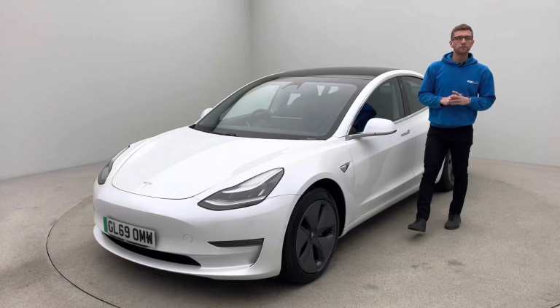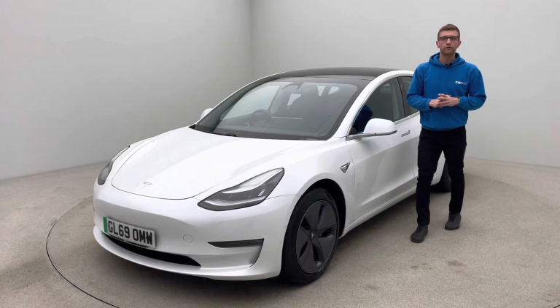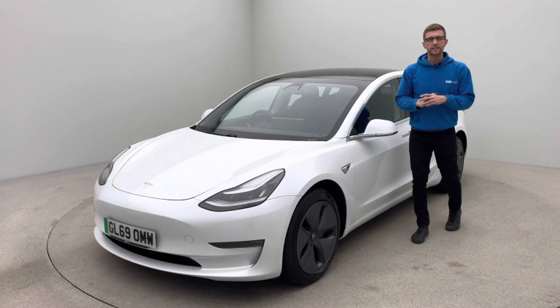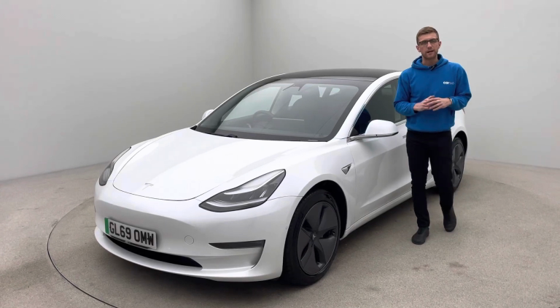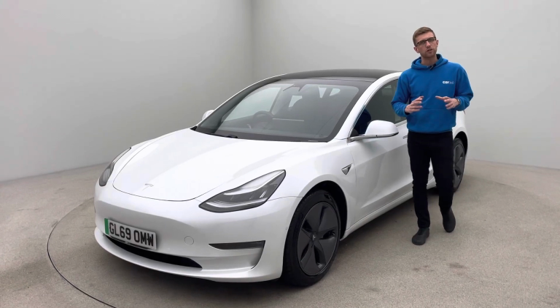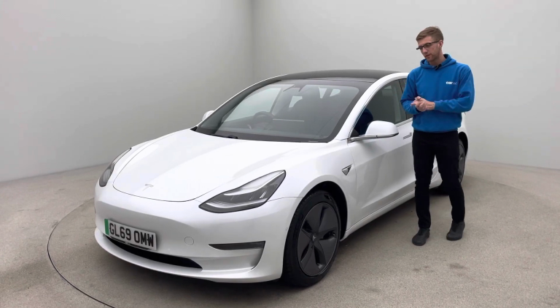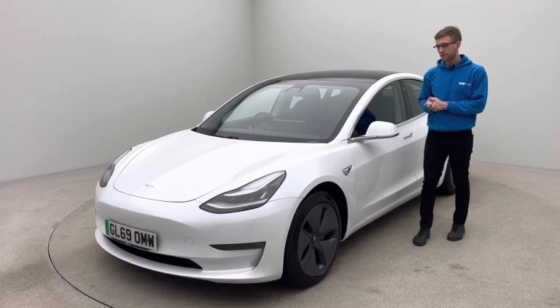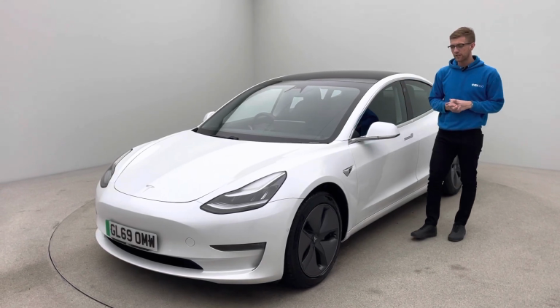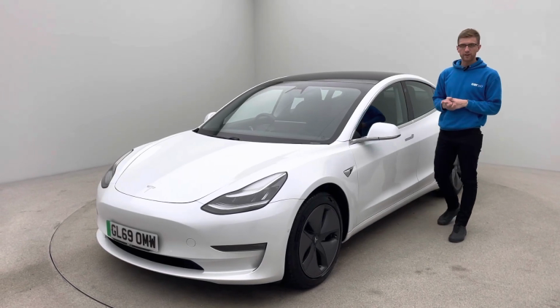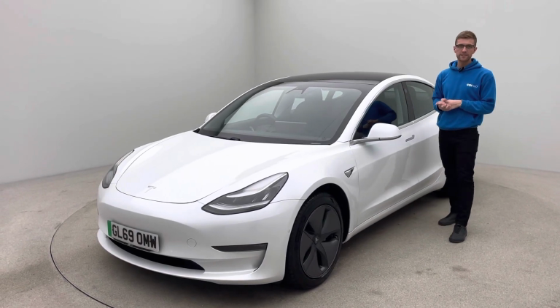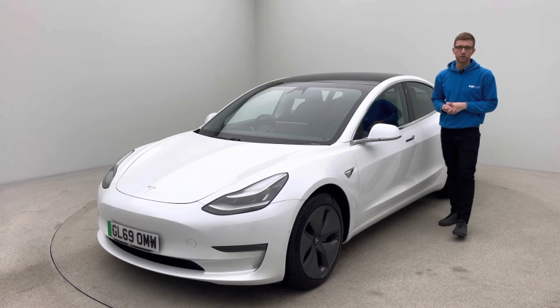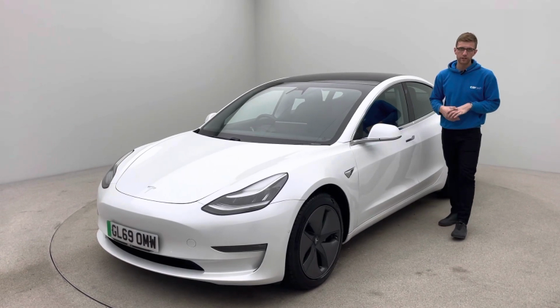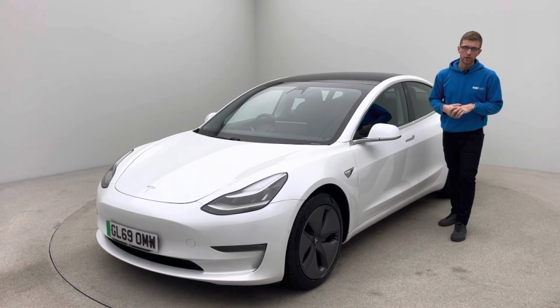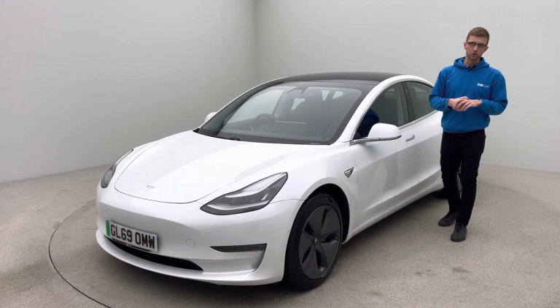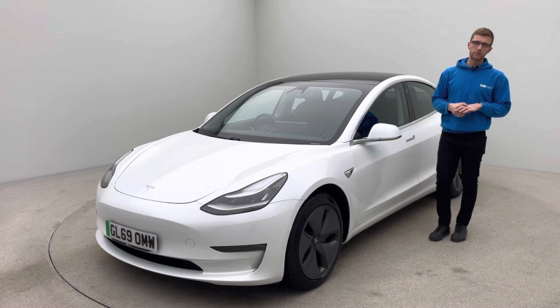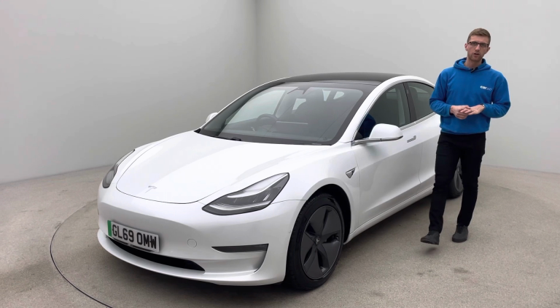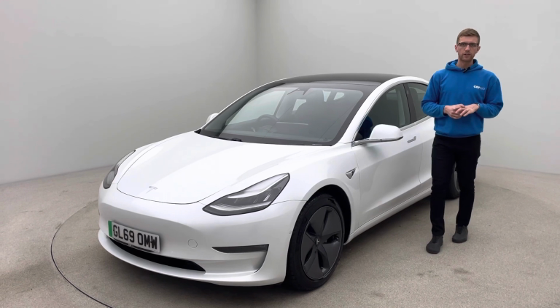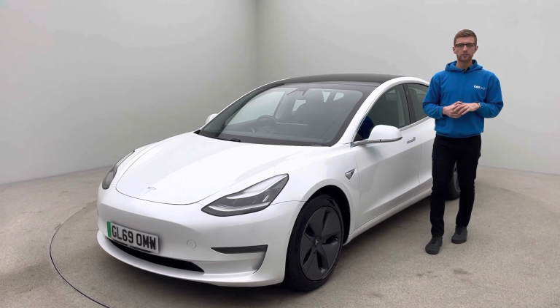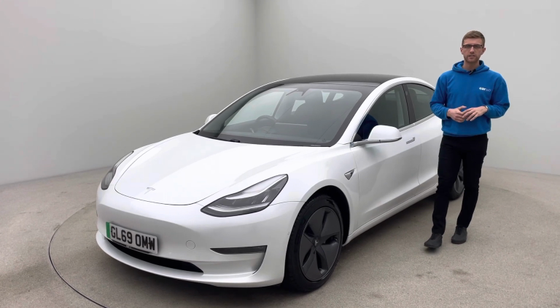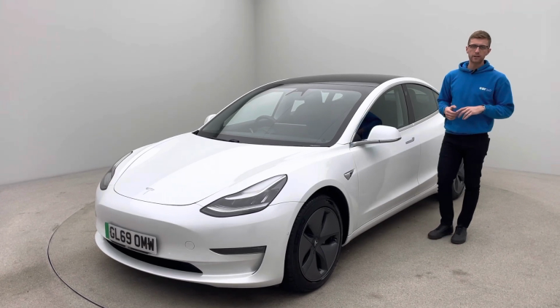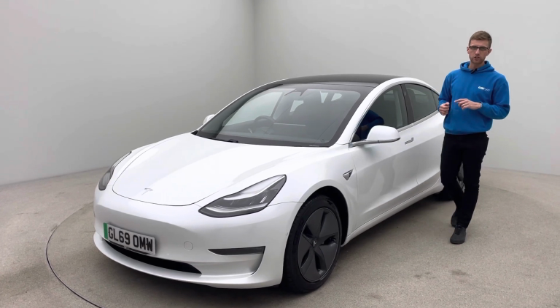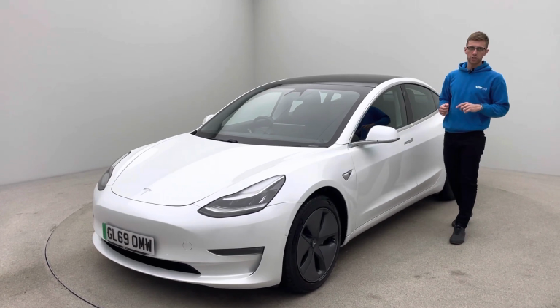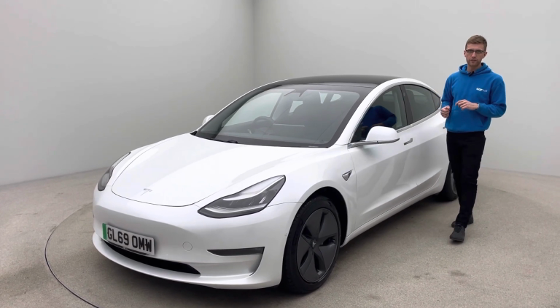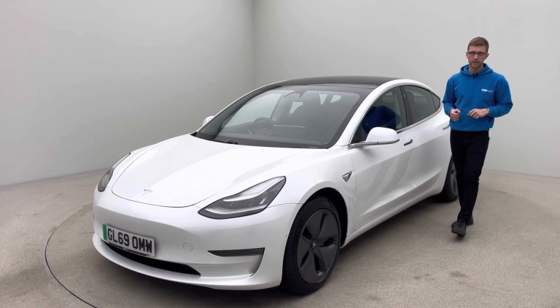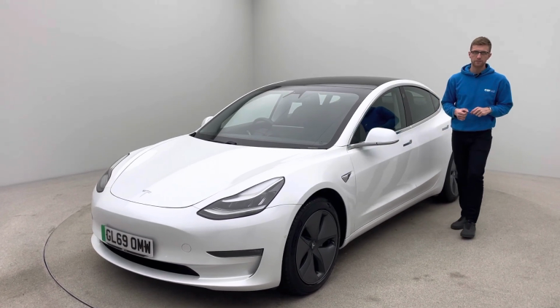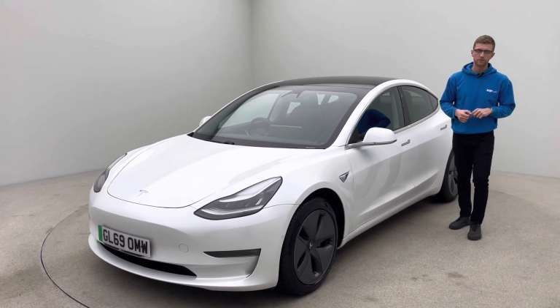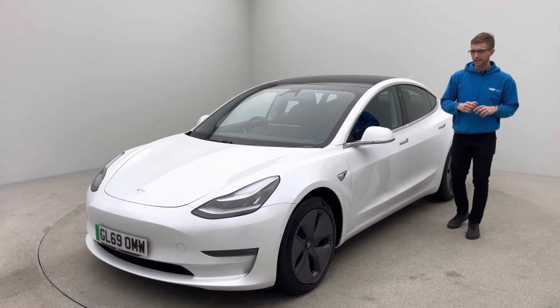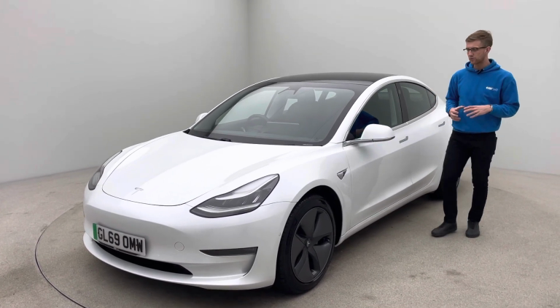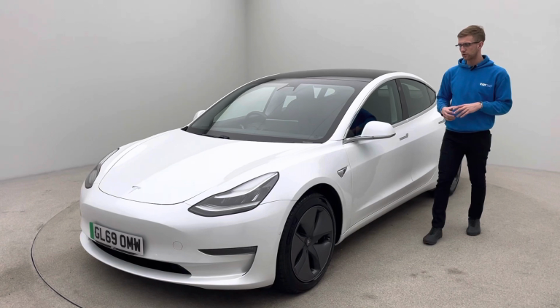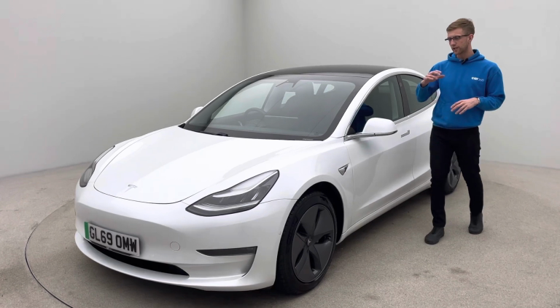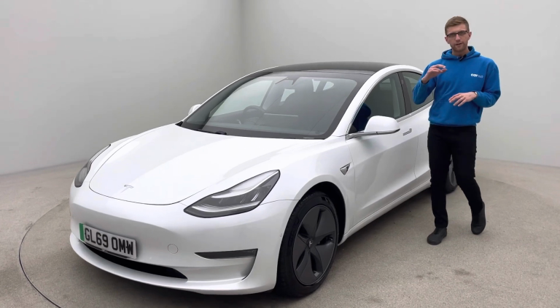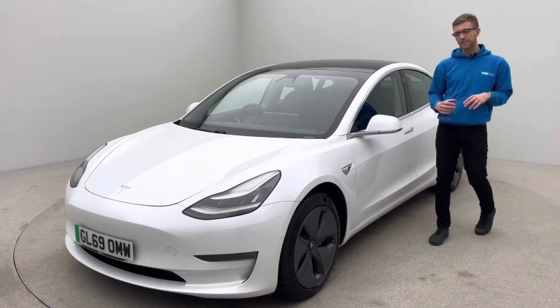Welcome to Car 360, my name is Ross. I'm doing a video presentation on our Tesla Model 3 Dual Motor Long Range. This car is on a 69 plate, covered just over 38,000 miles, and is absolutely gorgeous.